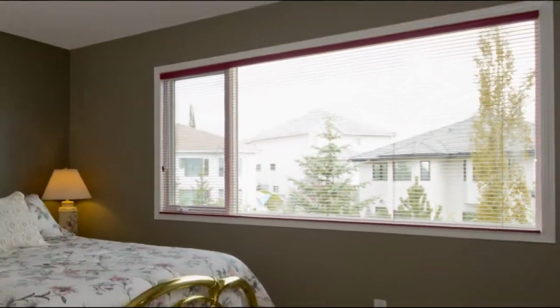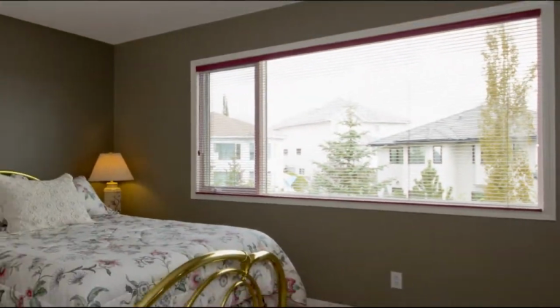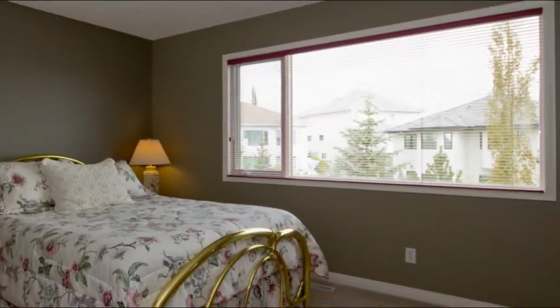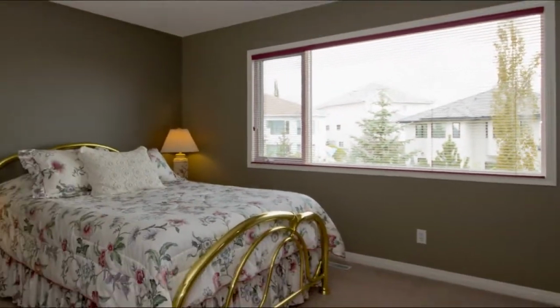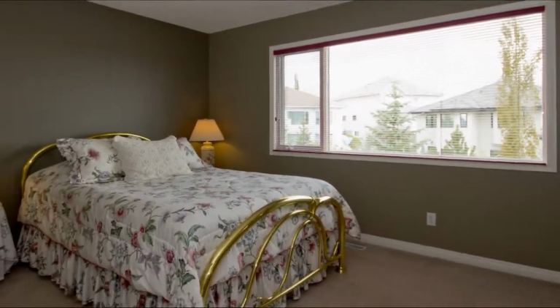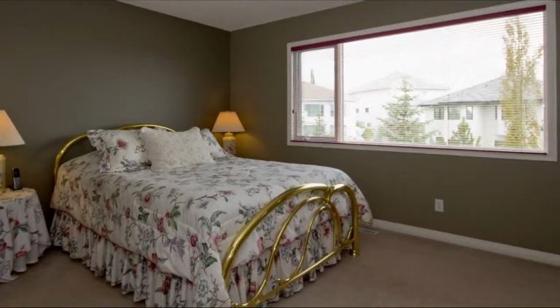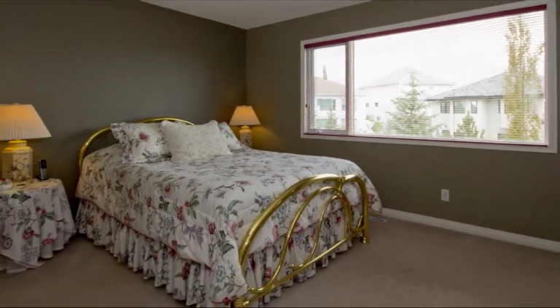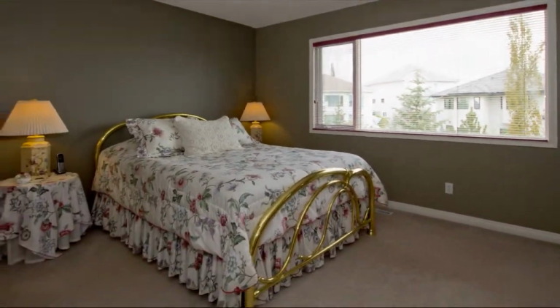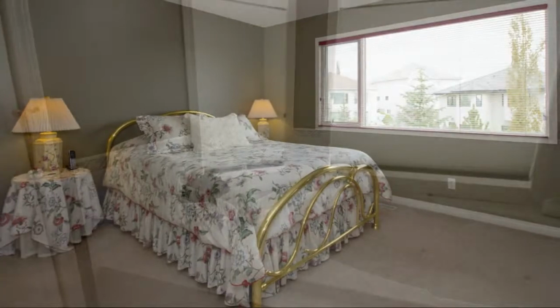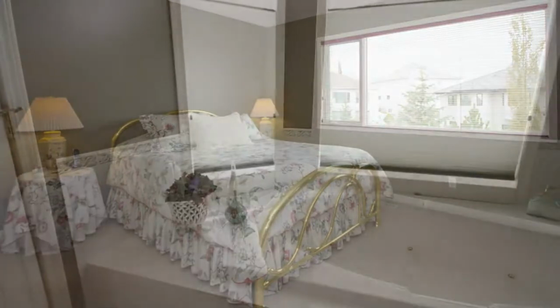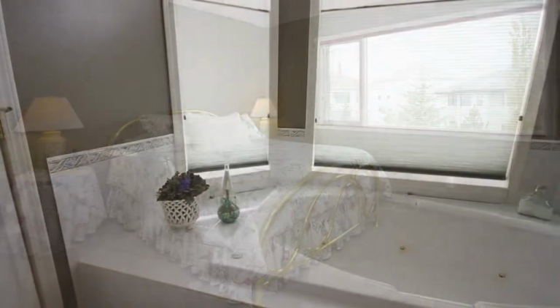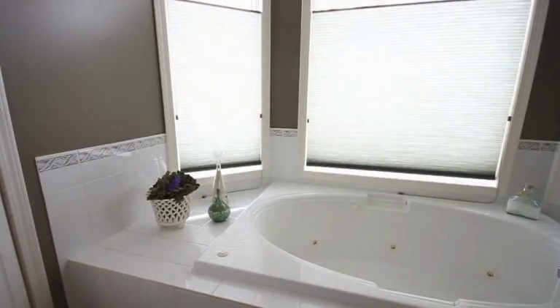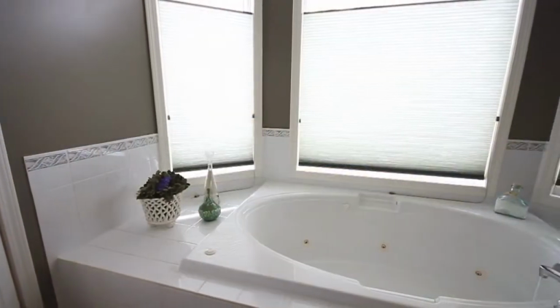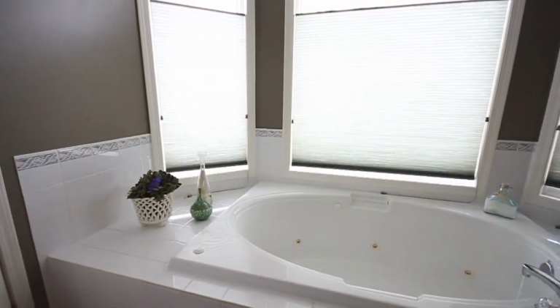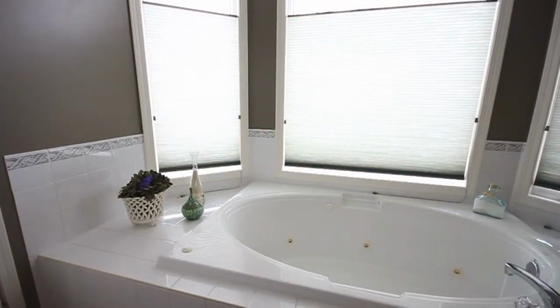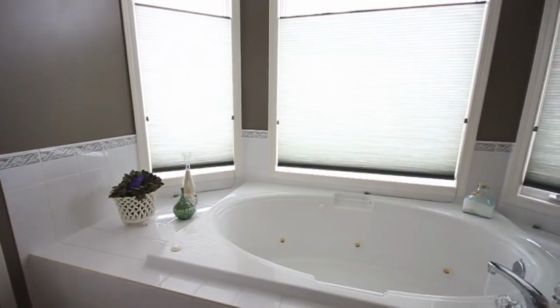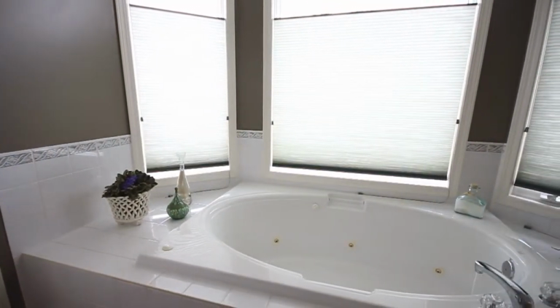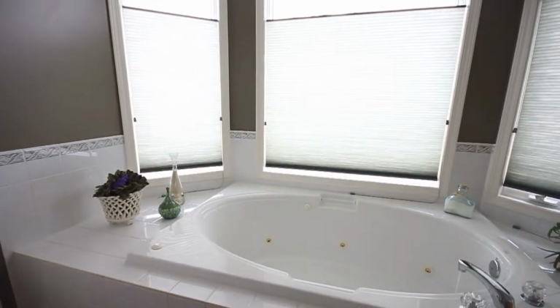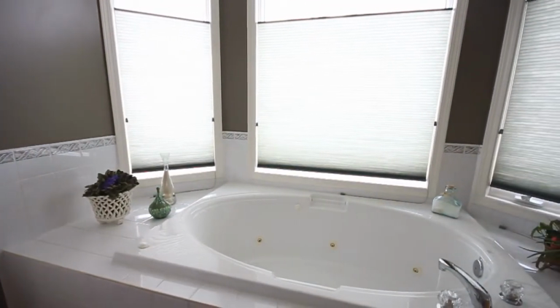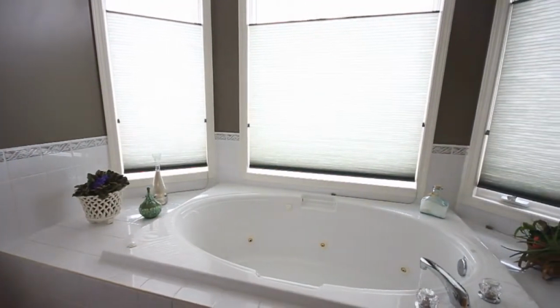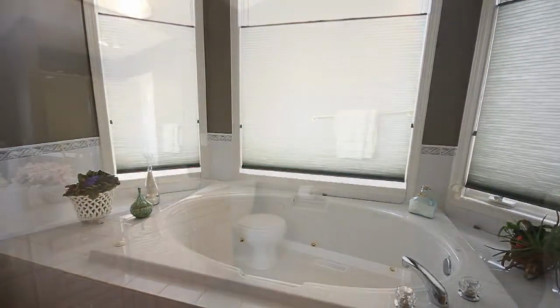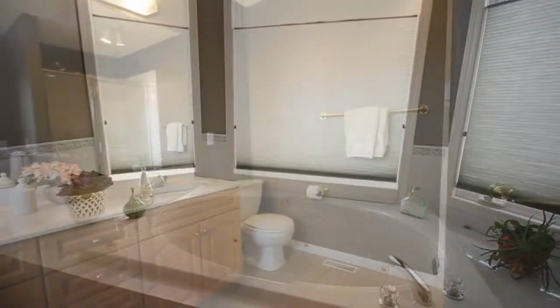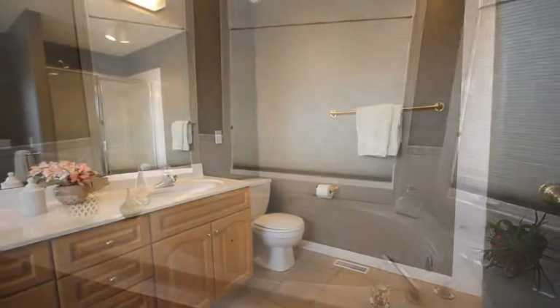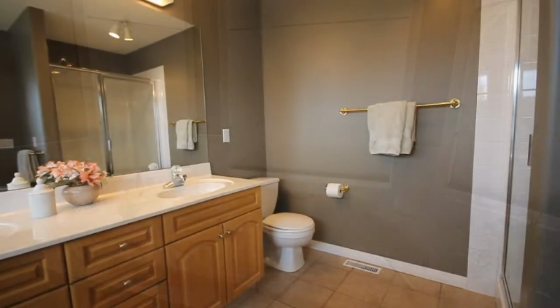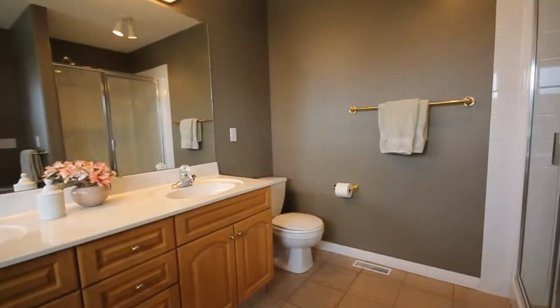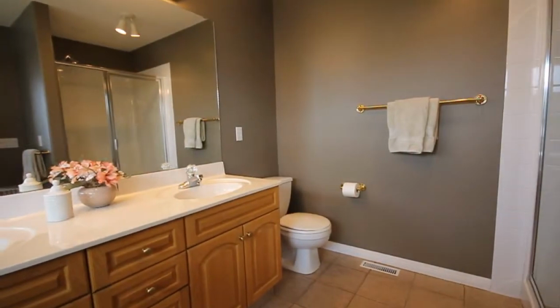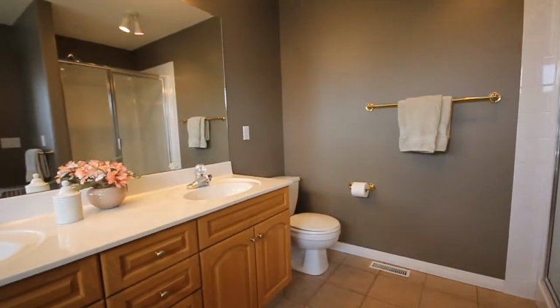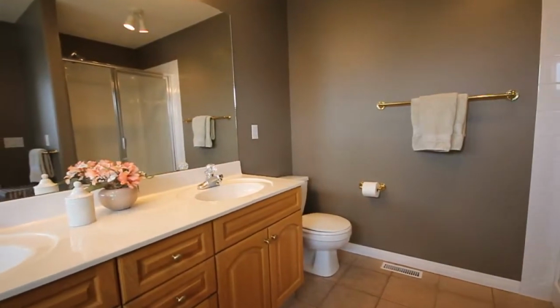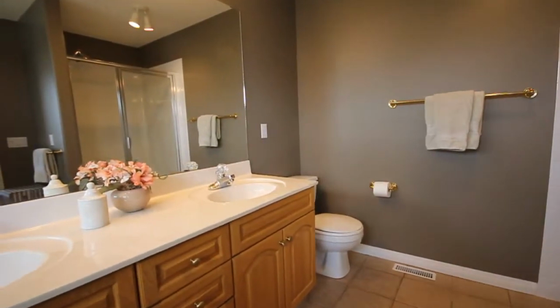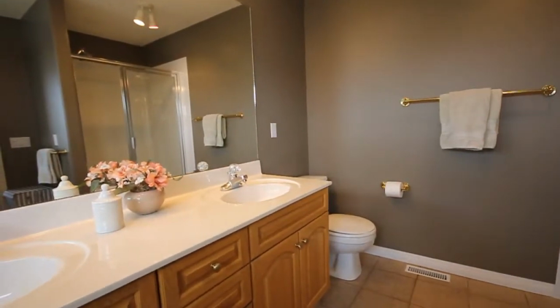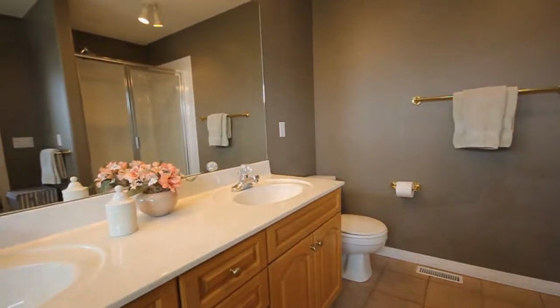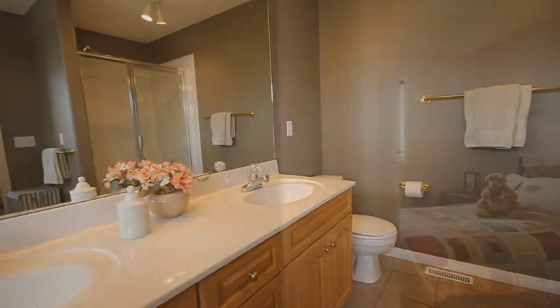Upstairs, we'll find the main entrance hall, perfect for the family, with a main bathroom as well as a large master suite.